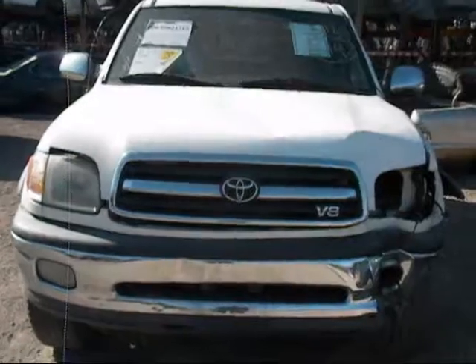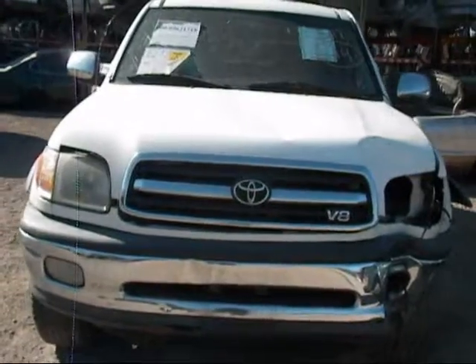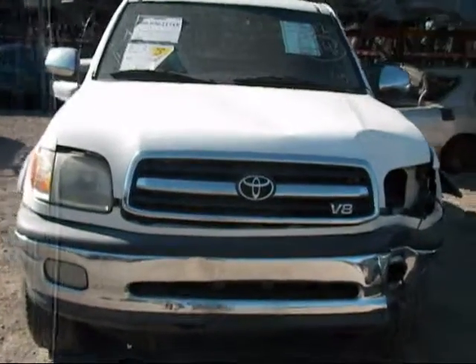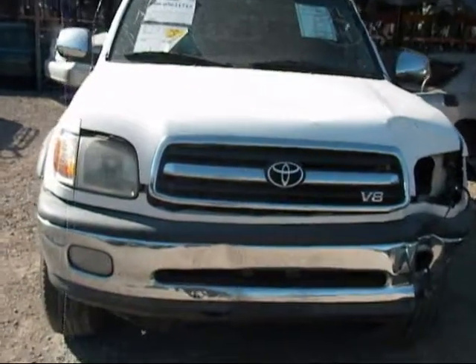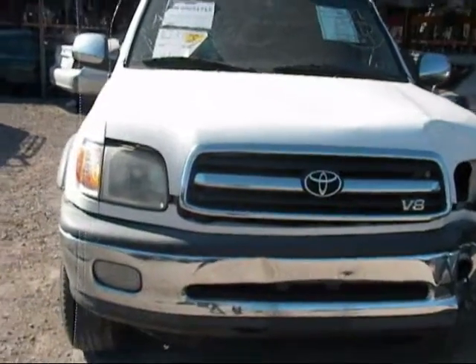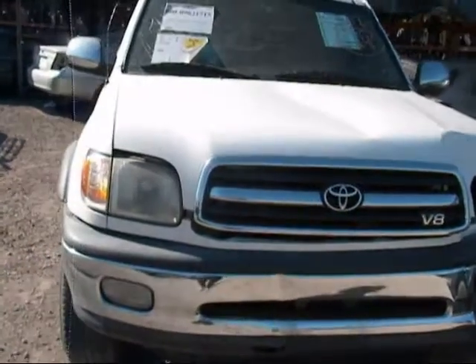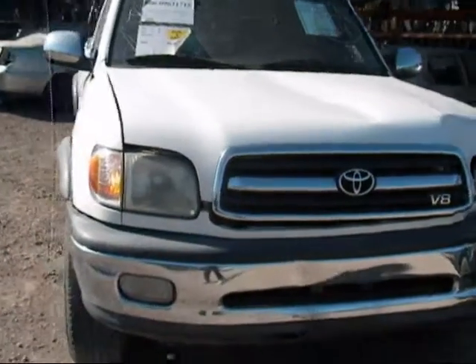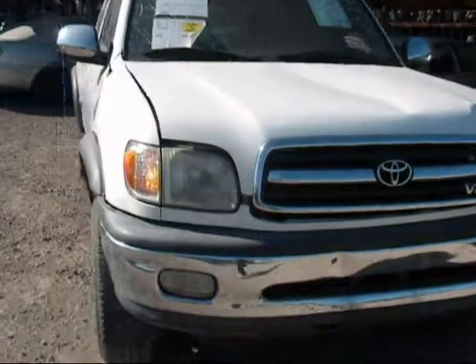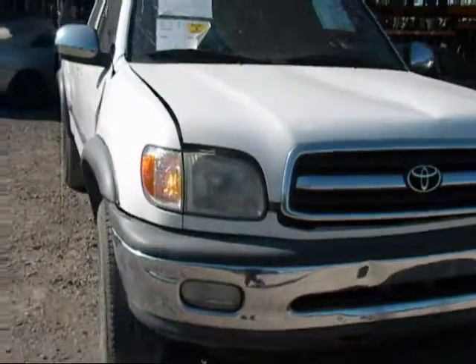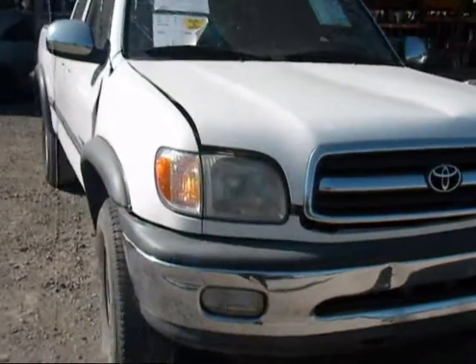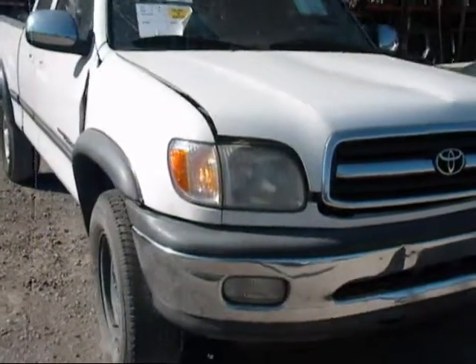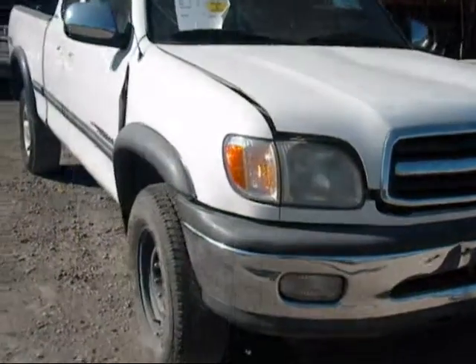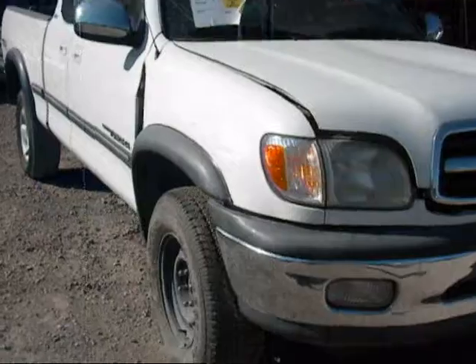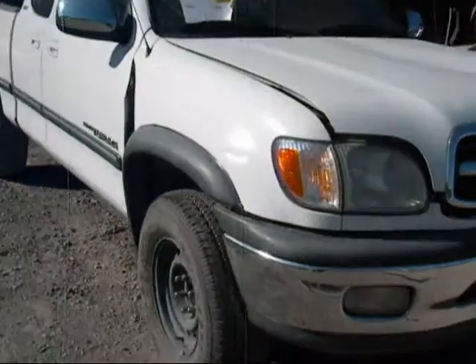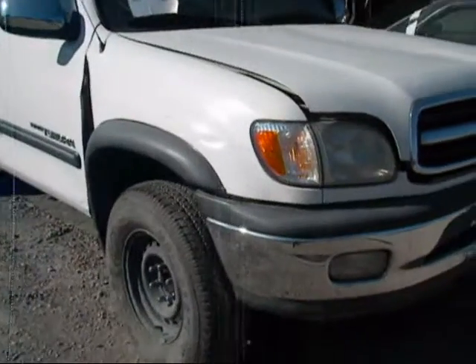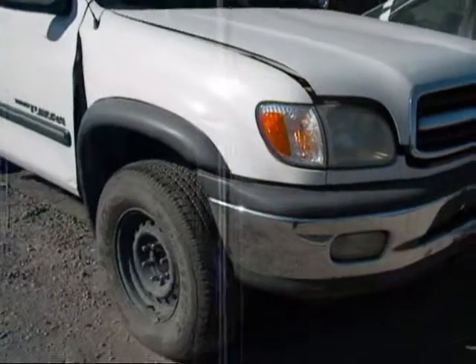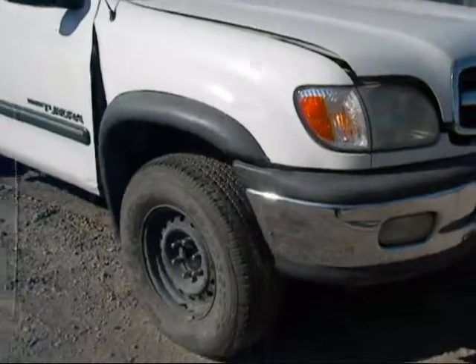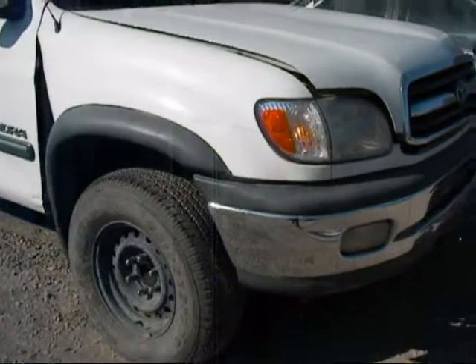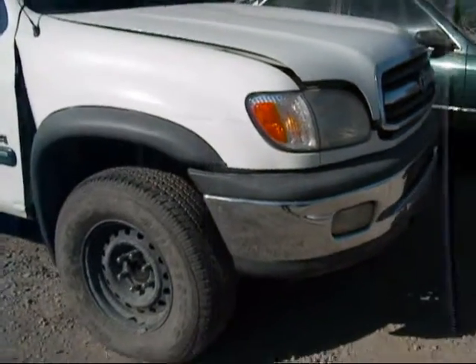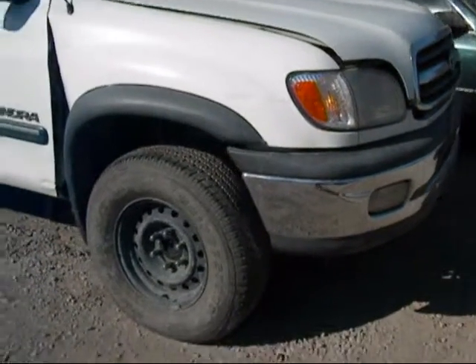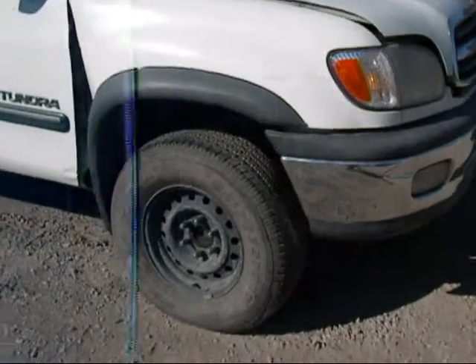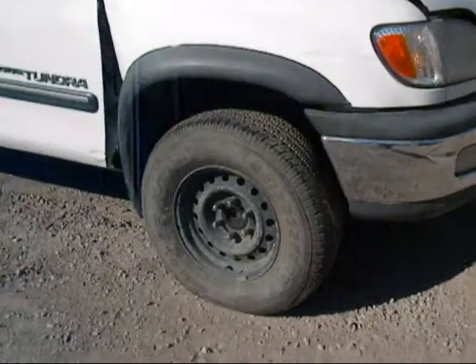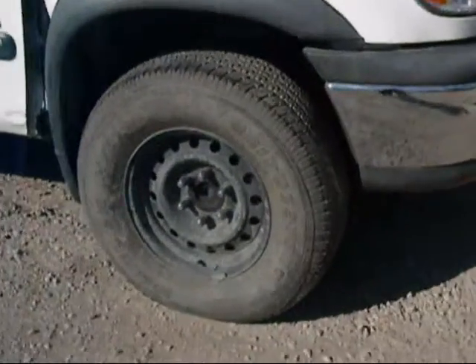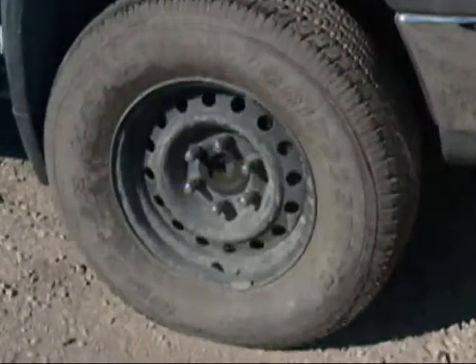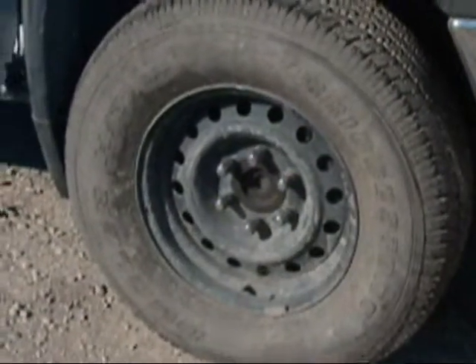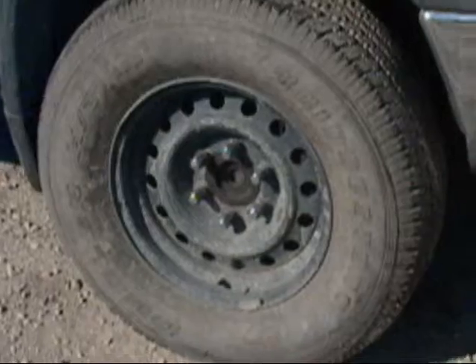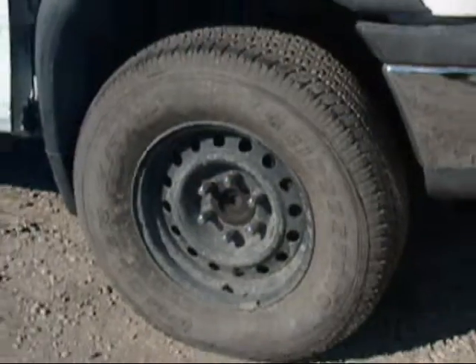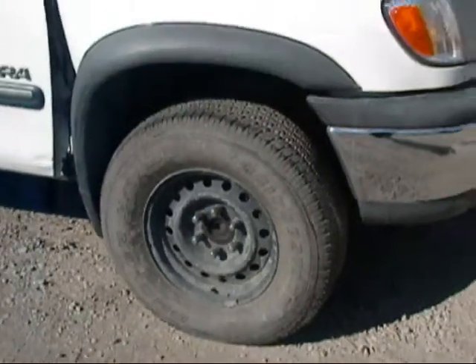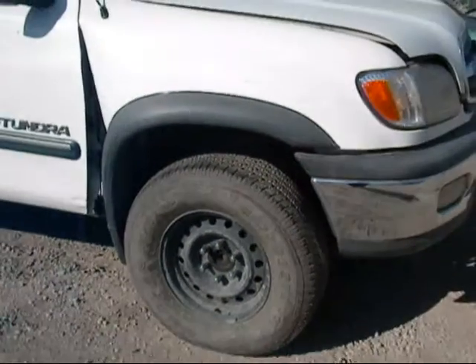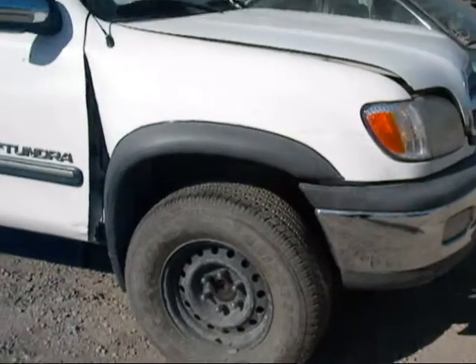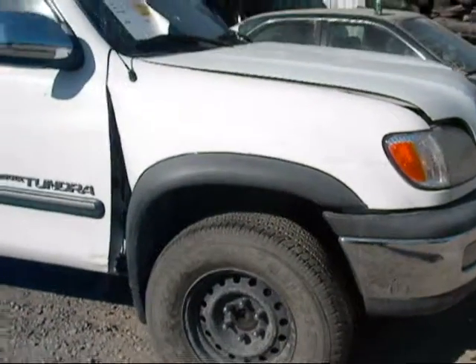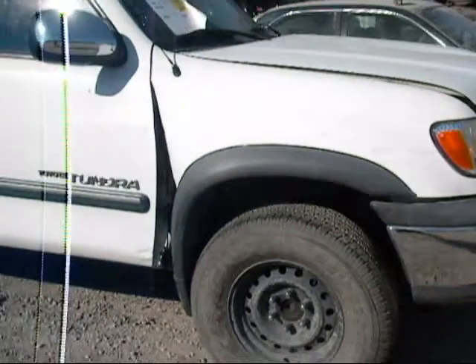Welcome to Fresno Tap Recycling. Today we have a 2002 Toyota Tundra with an off-road package. We have two steel wheels and two of the alloy wheels.